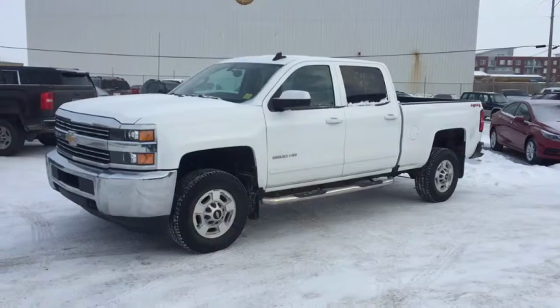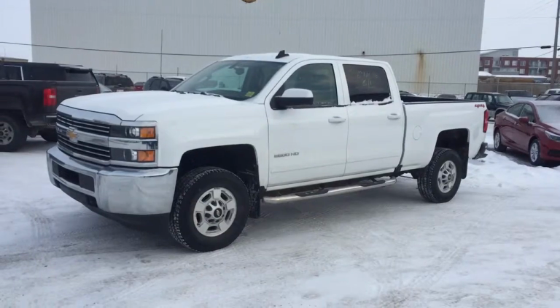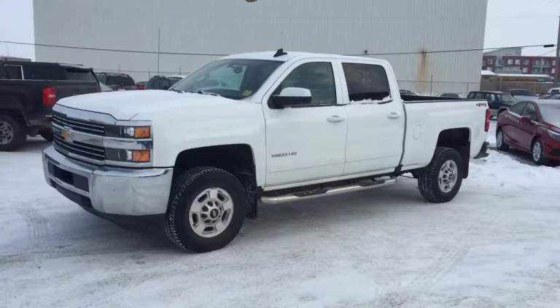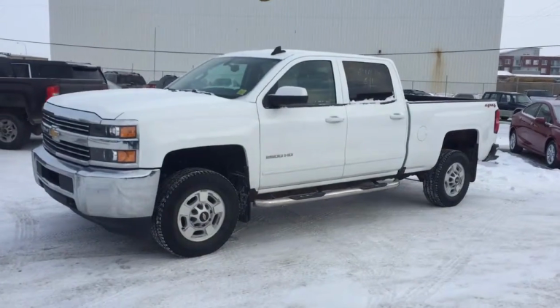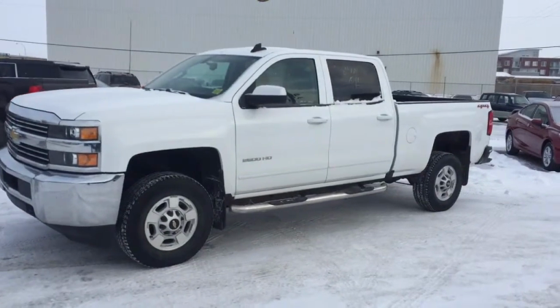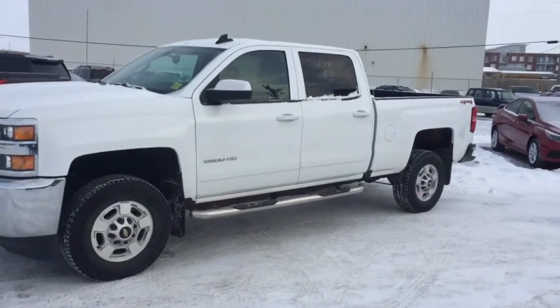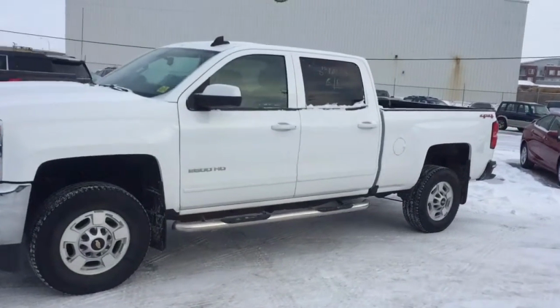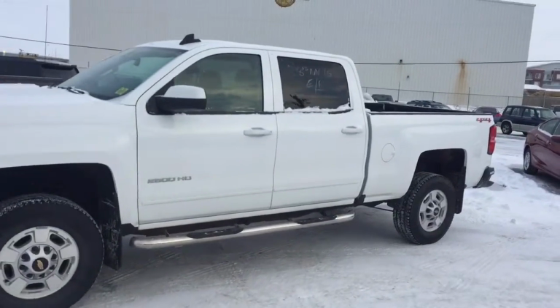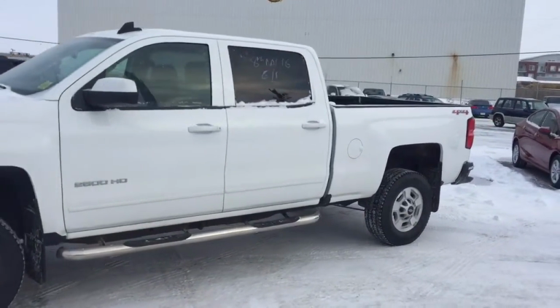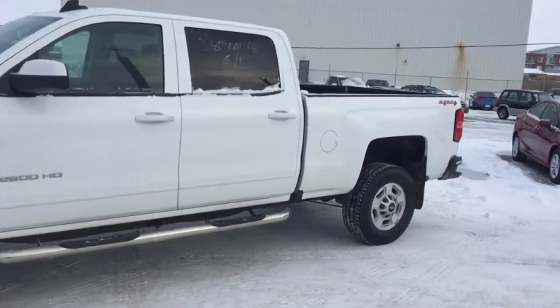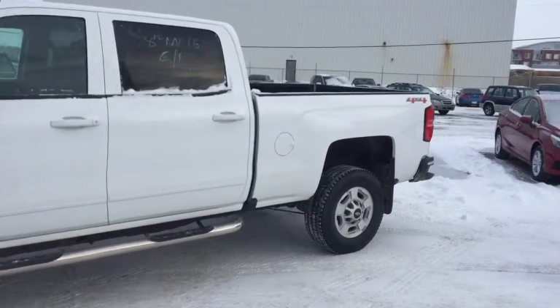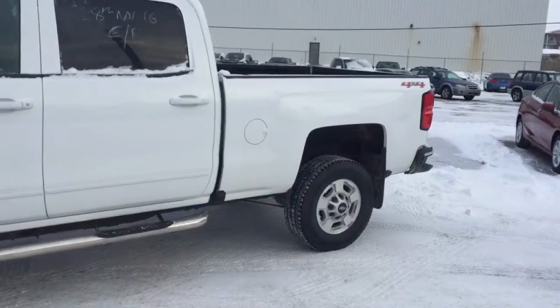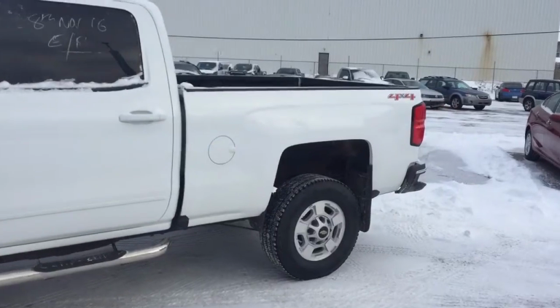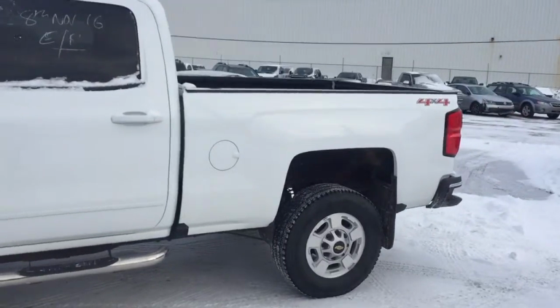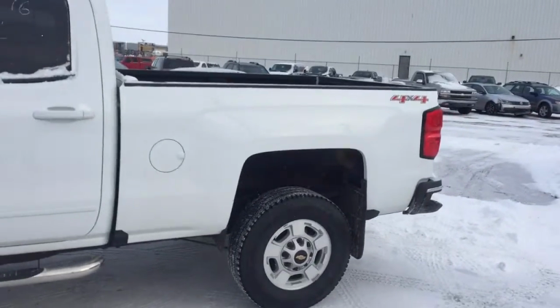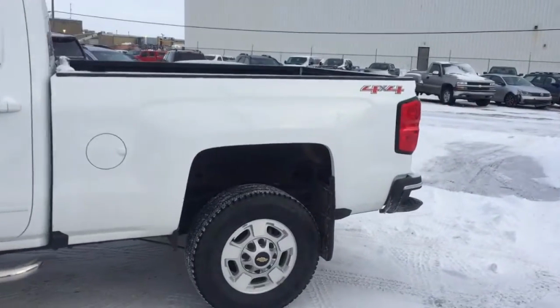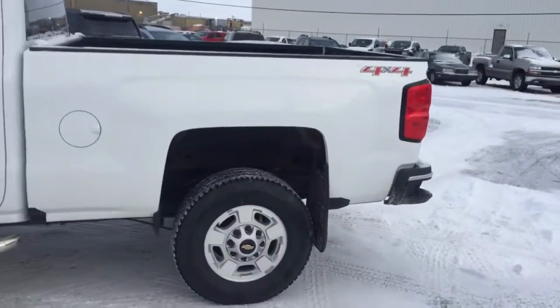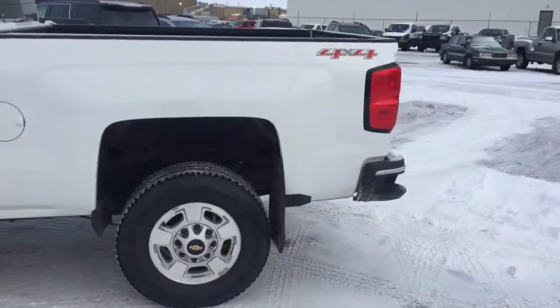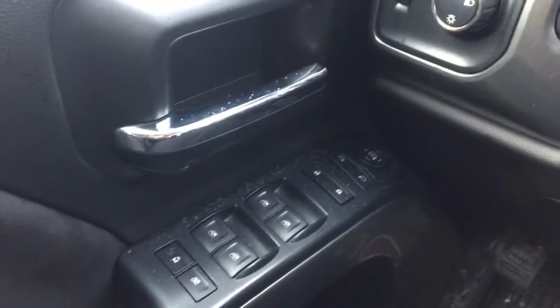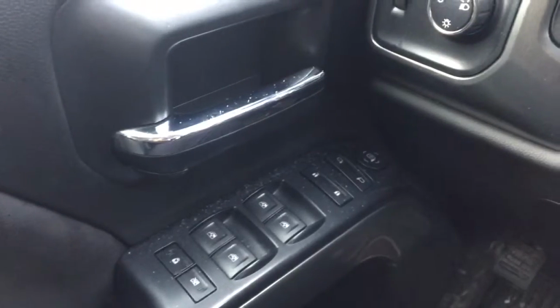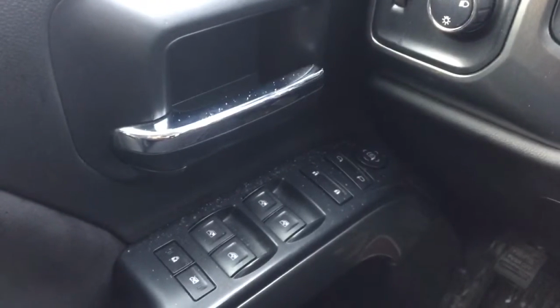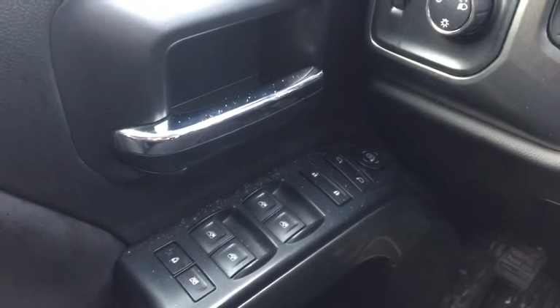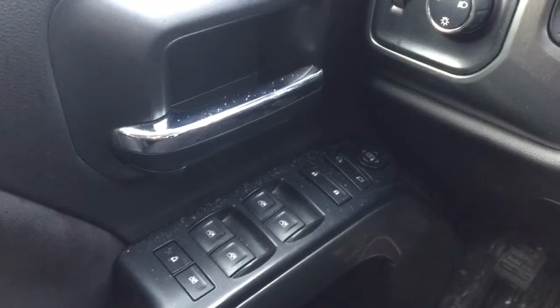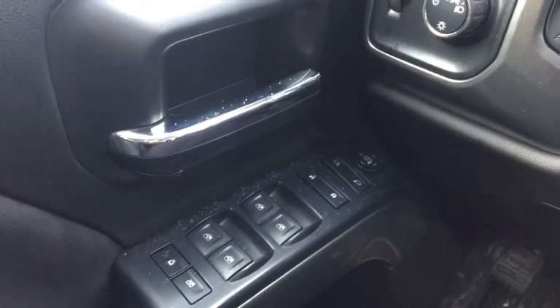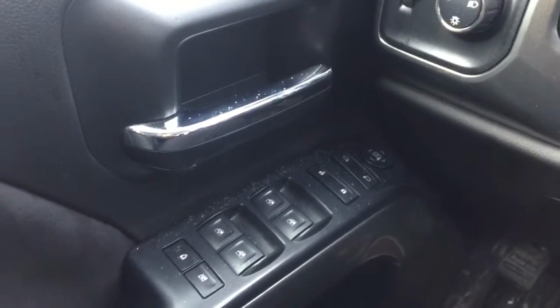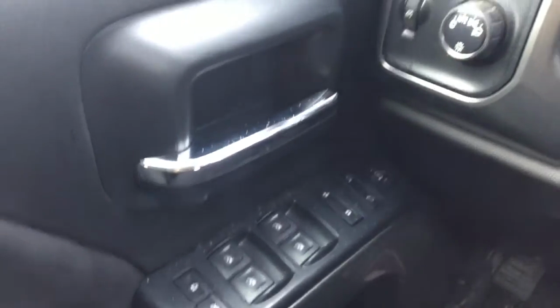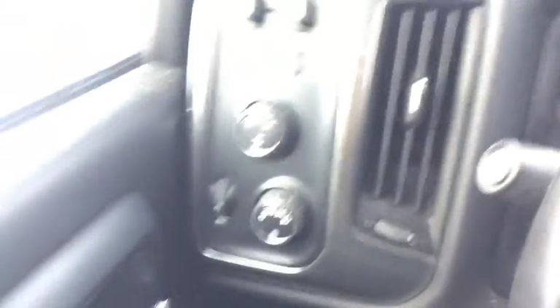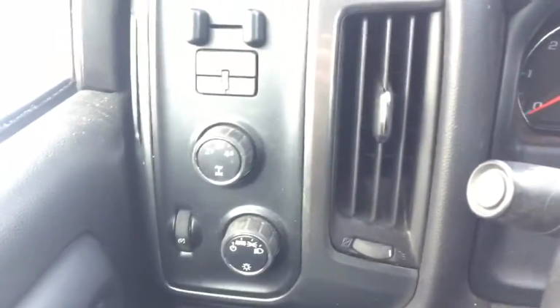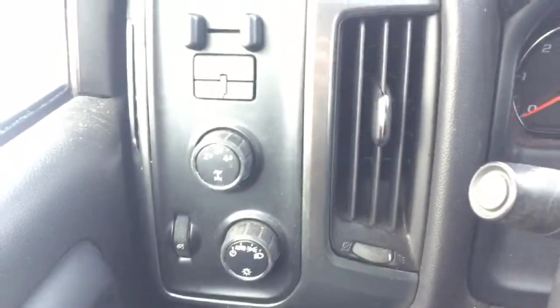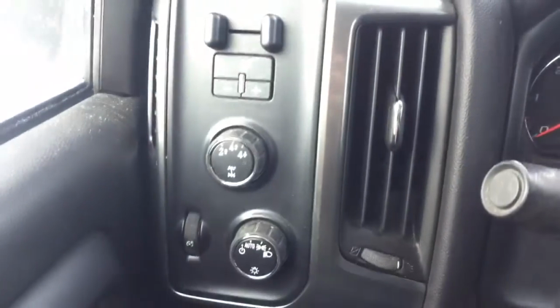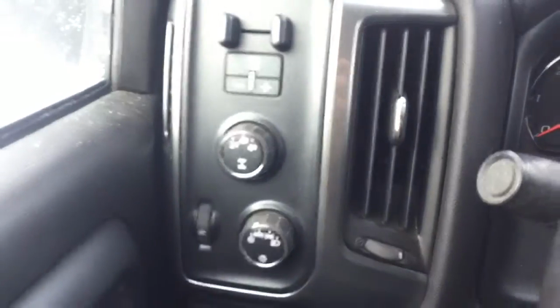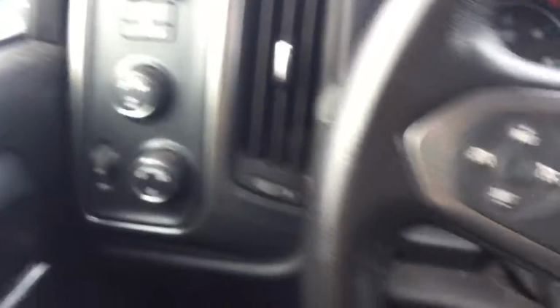Welcome to Davis Chevrolet. This is a pre-owned 2016 Chevrolet Silverado 2500 heavy-duty in the color white. Some features include power windows, power locks, power mirrors, trailer brake controller, and automatic headlights.